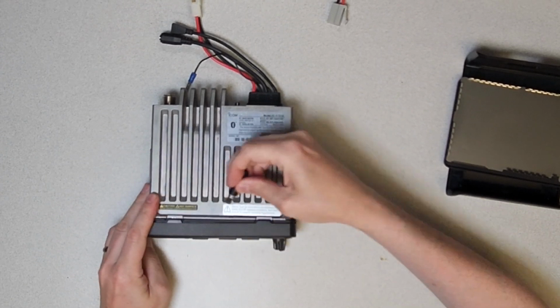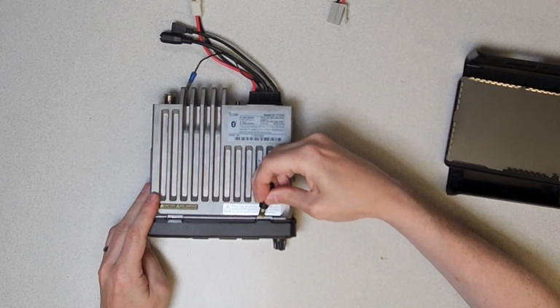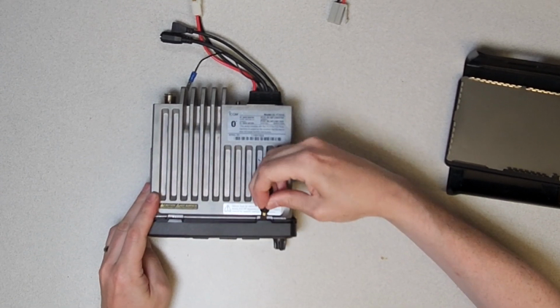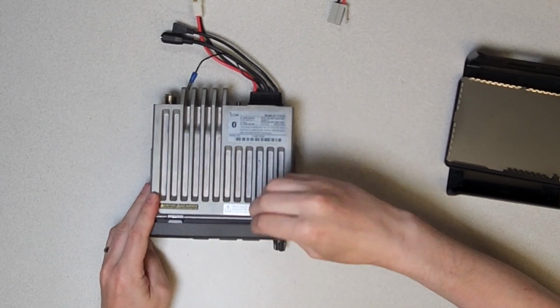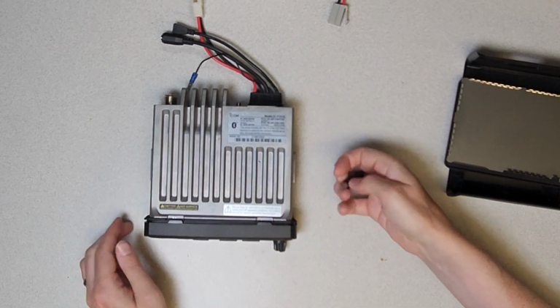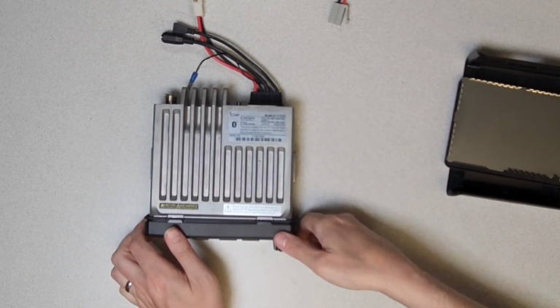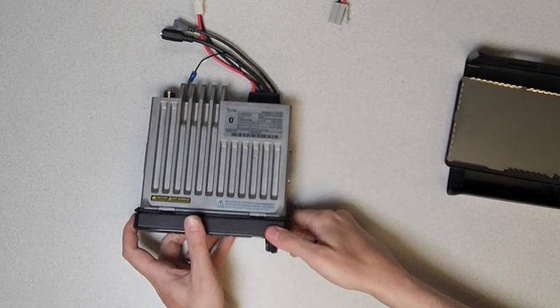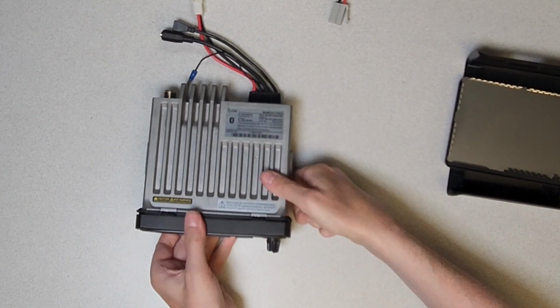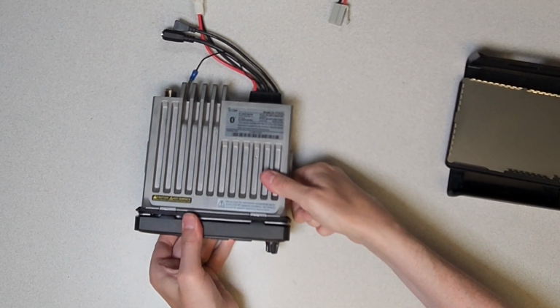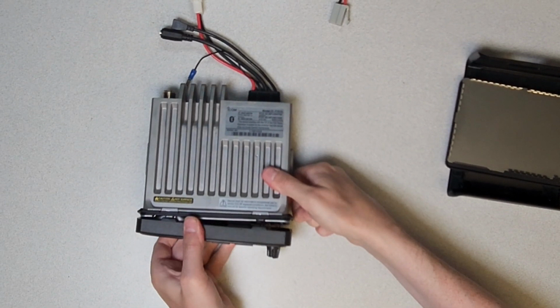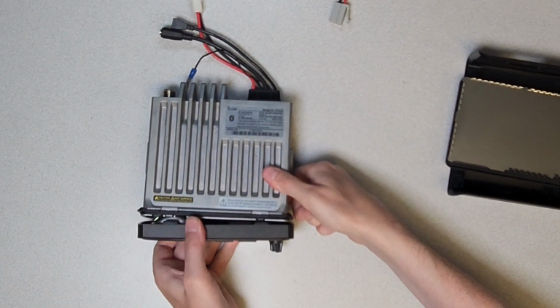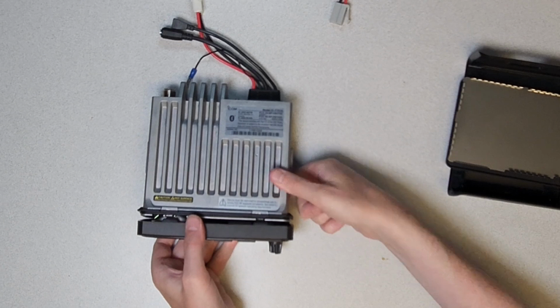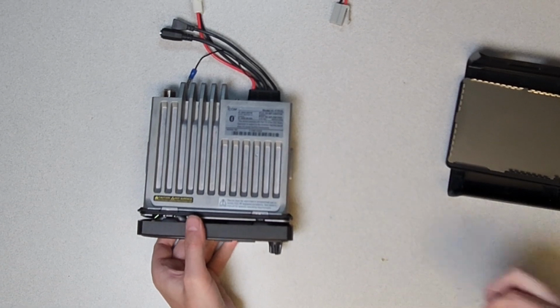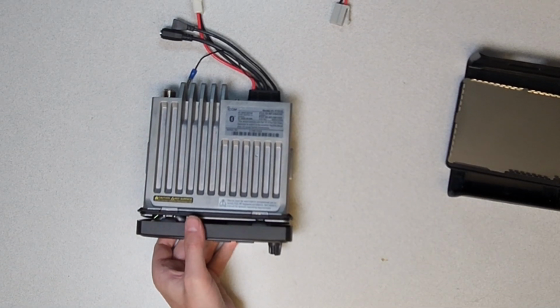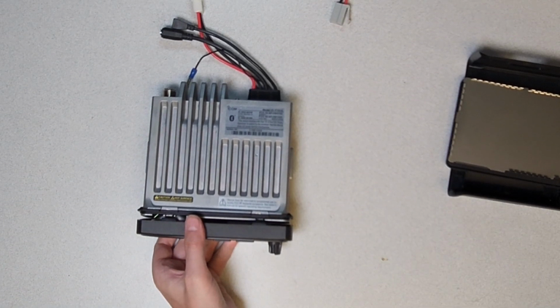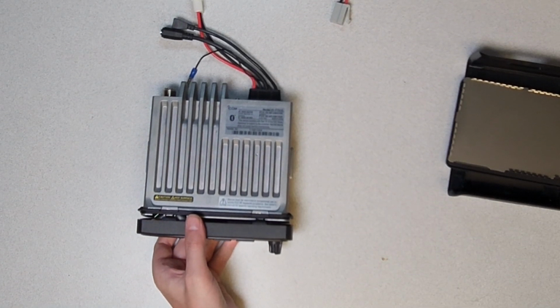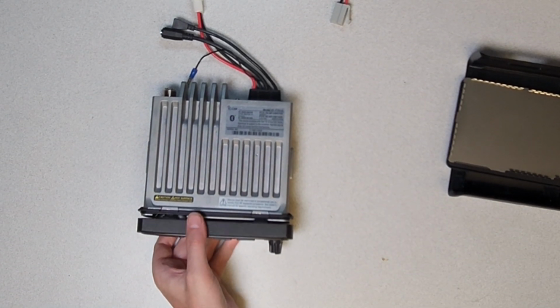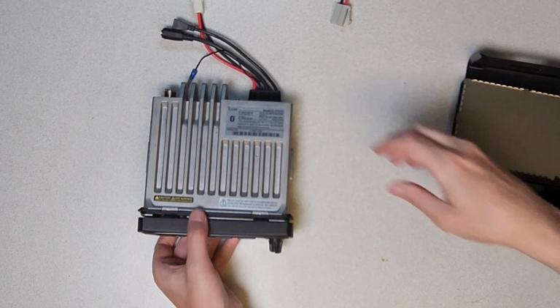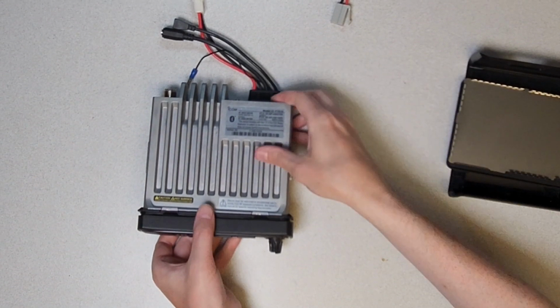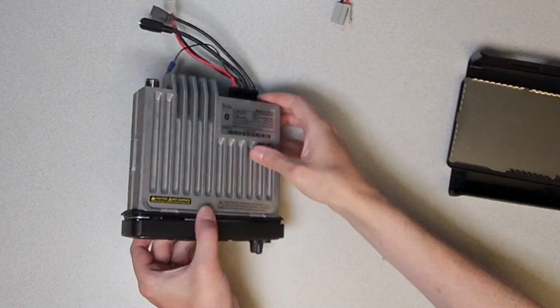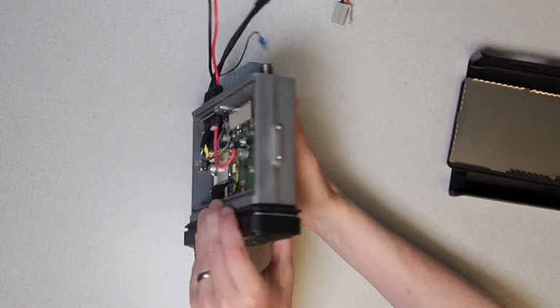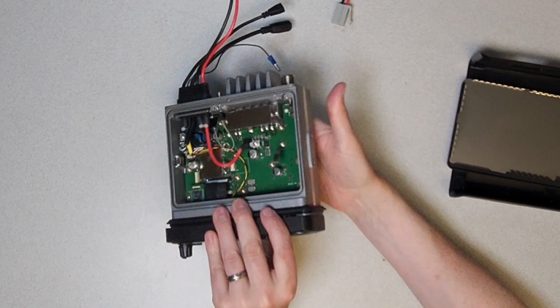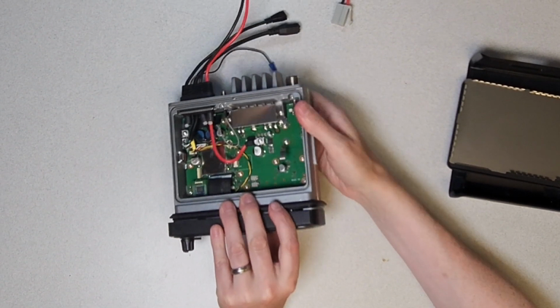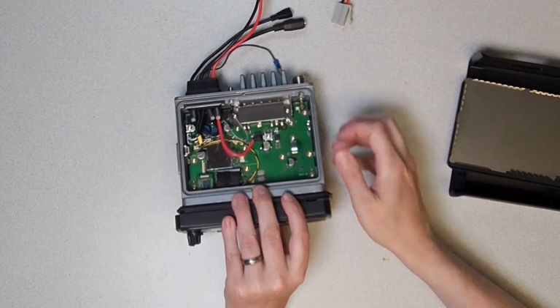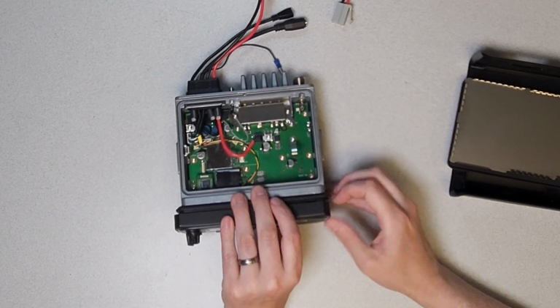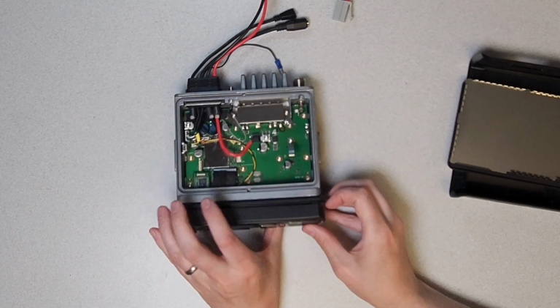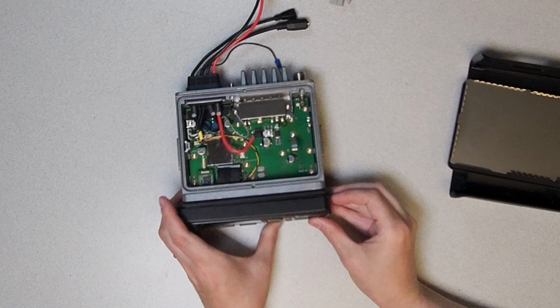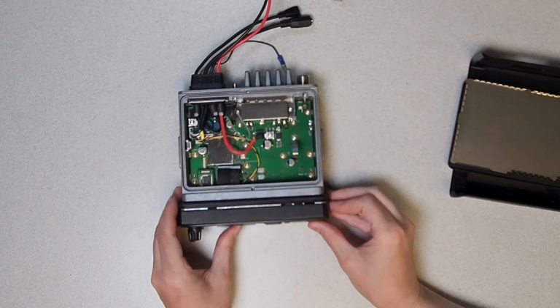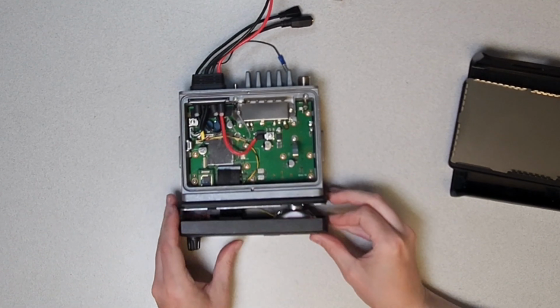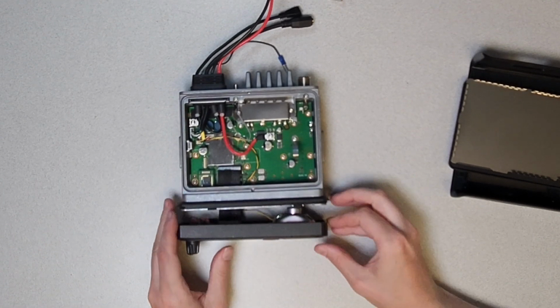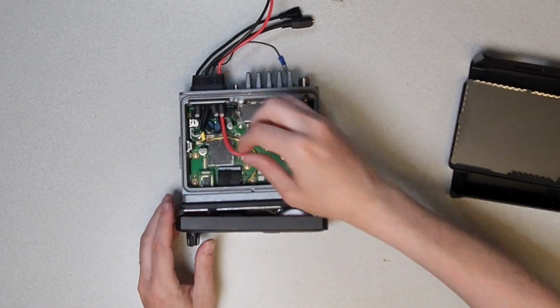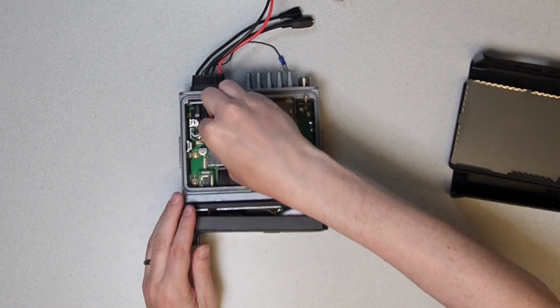Gently pry the control head on the plastic tabs at the bottom of the radio. Carefully detach the control head from the transceiver. Ensure that you remove the flat cable and microphone cable by pulling straight up.